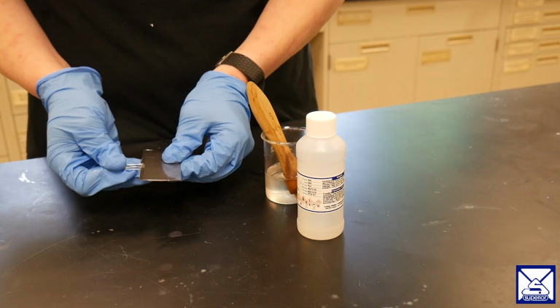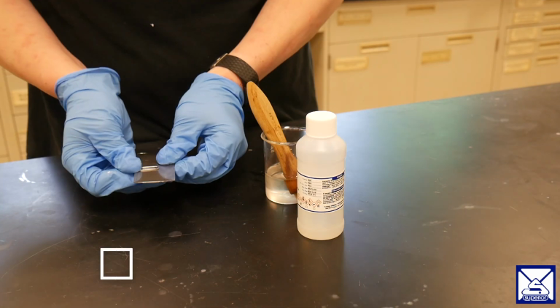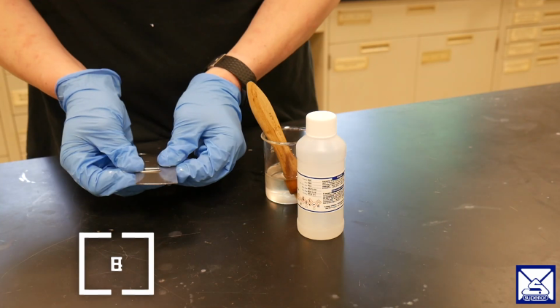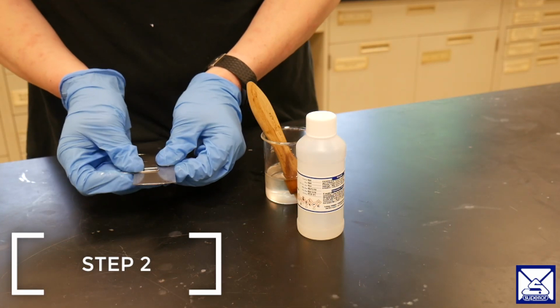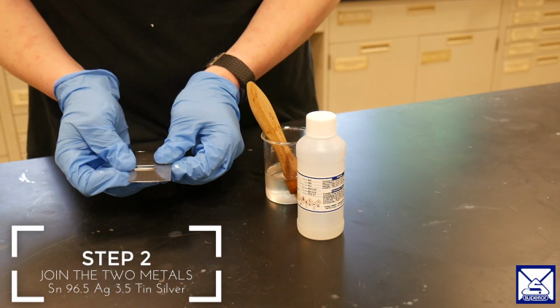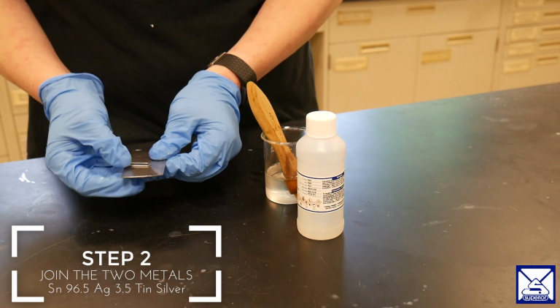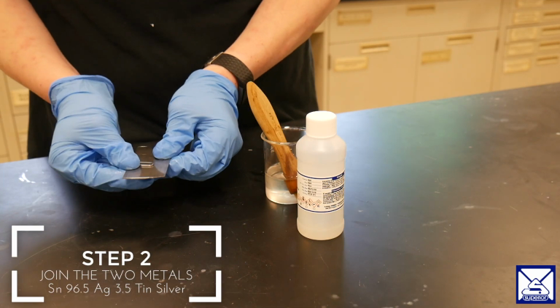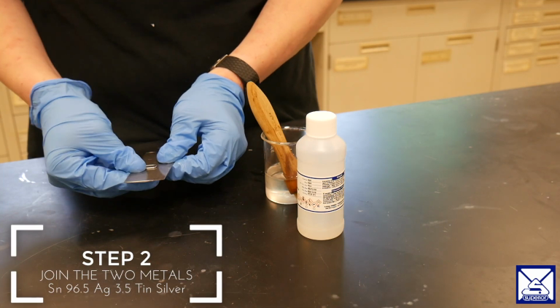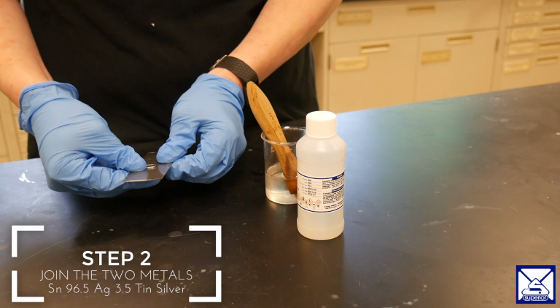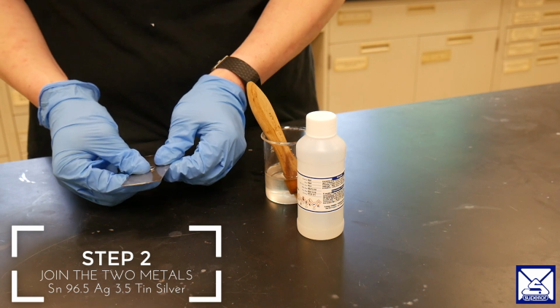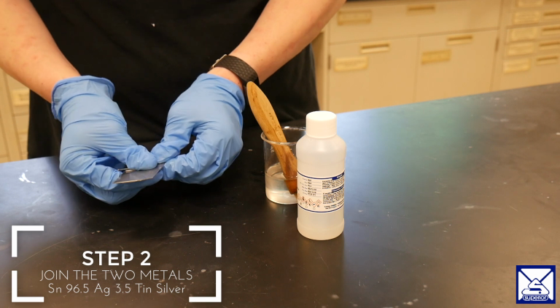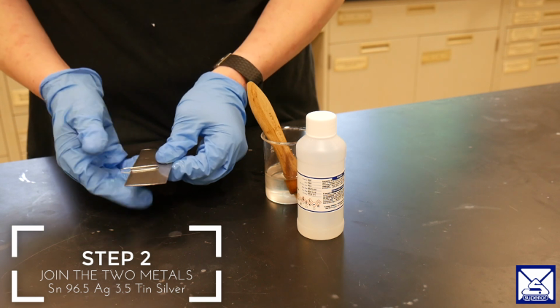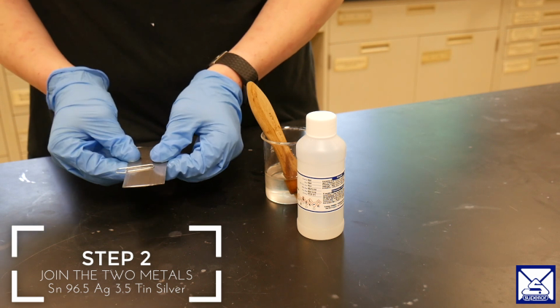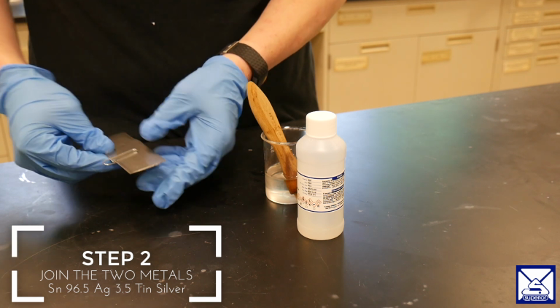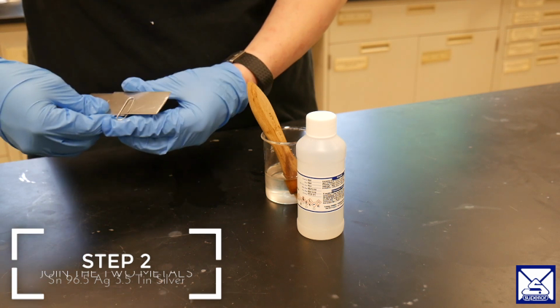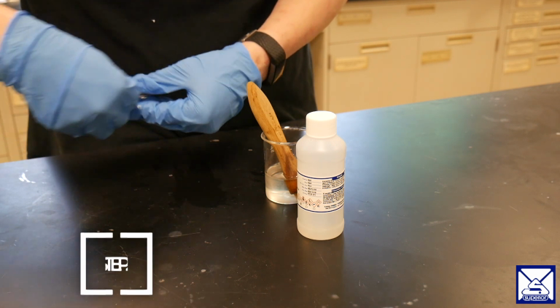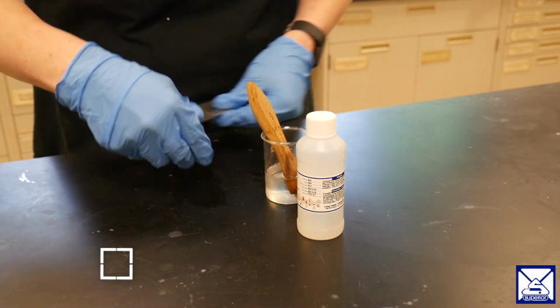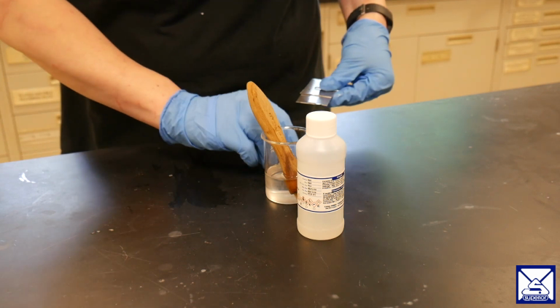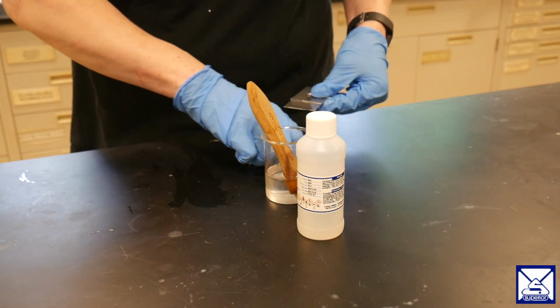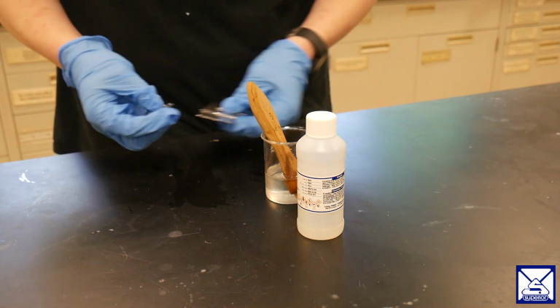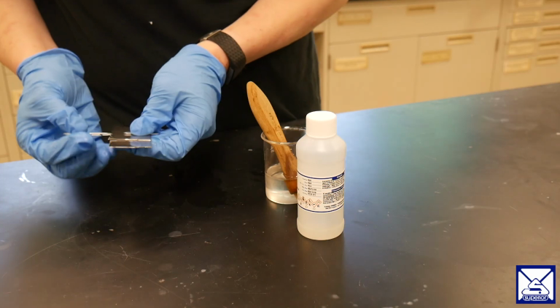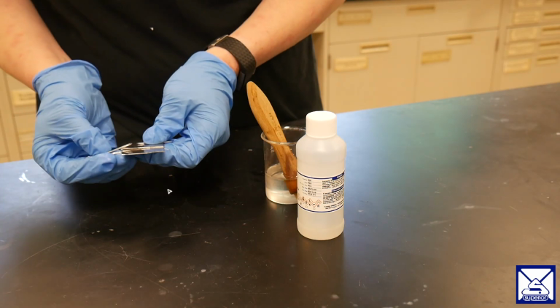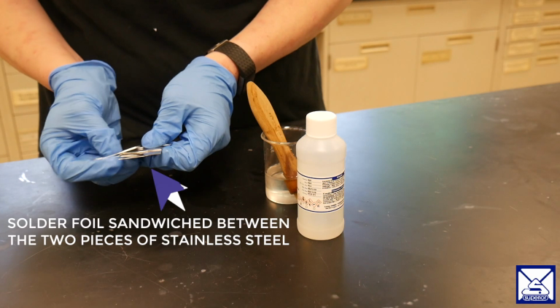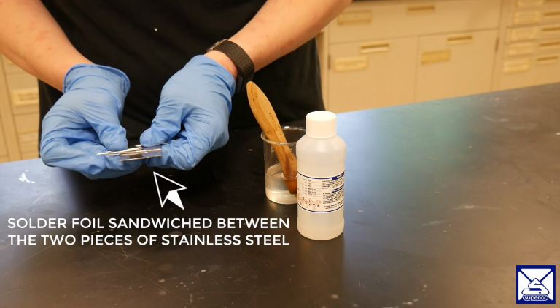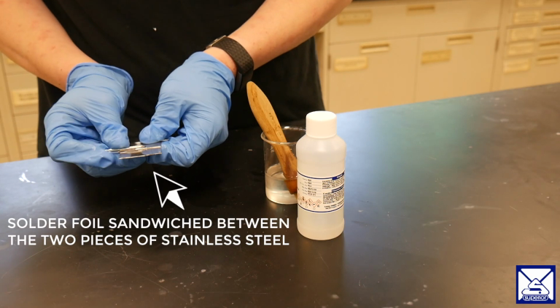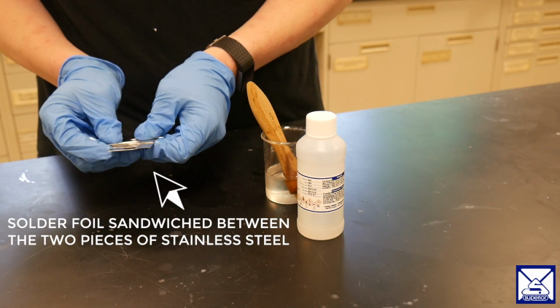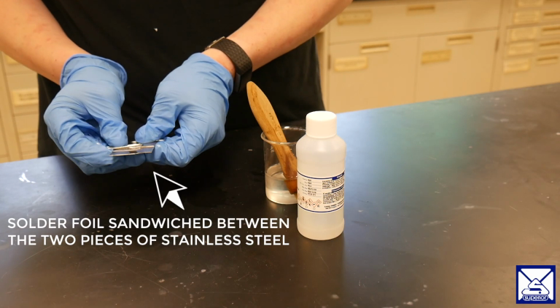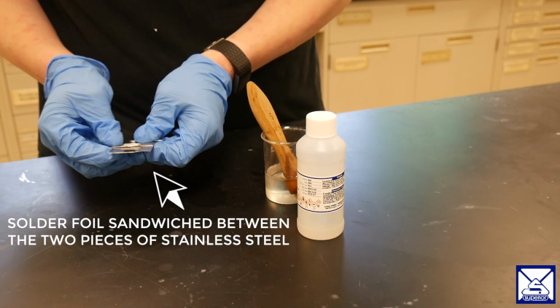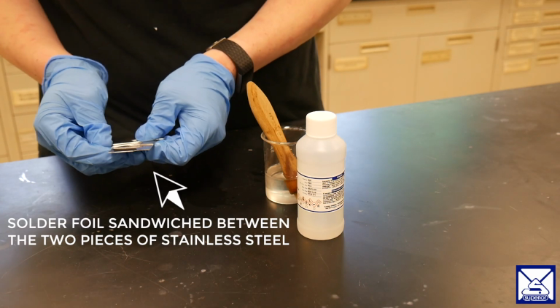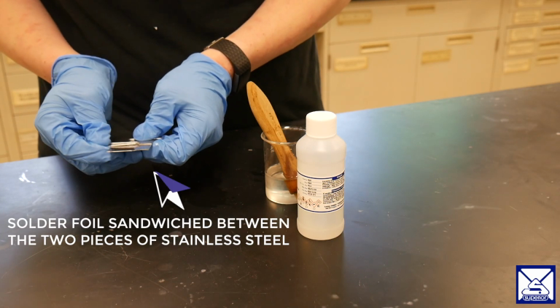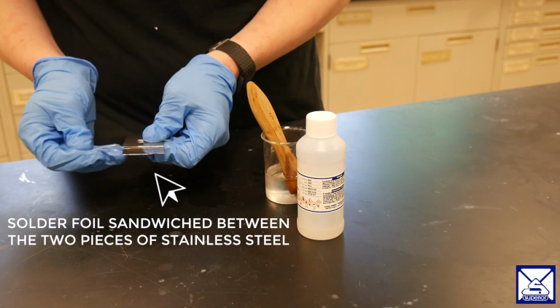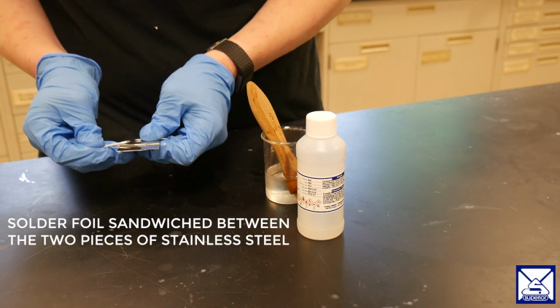Step two is to join the two metals together. We are using a paper clip to avoid unwanted part migration during this demonstration. This step will look different for a larger scale project as joint design is much more complex.